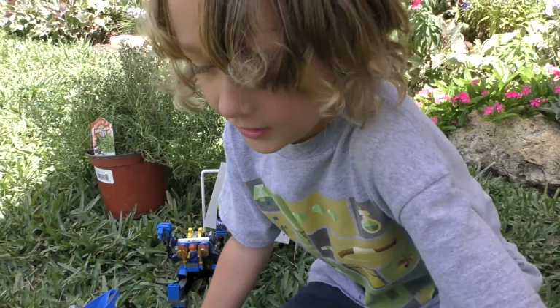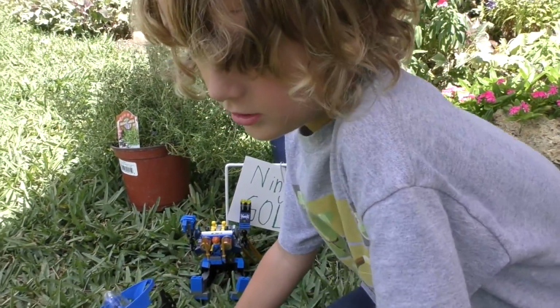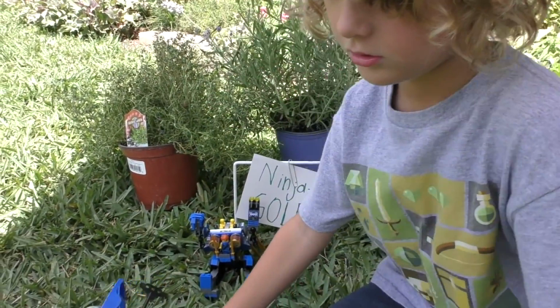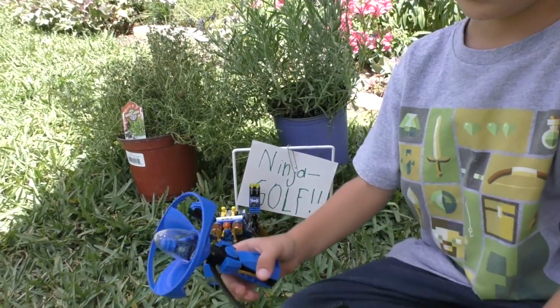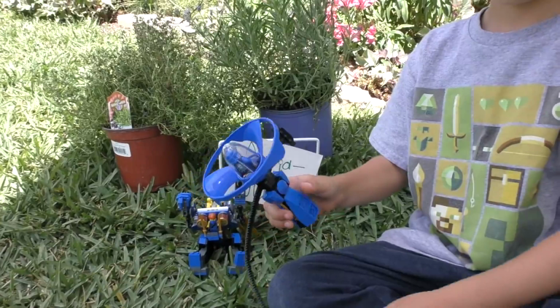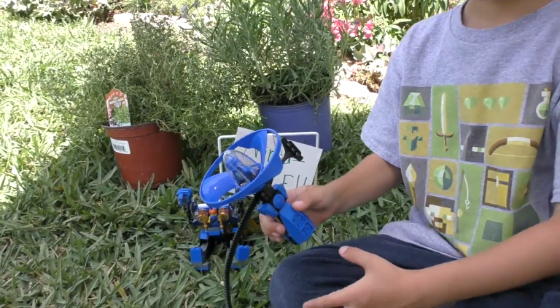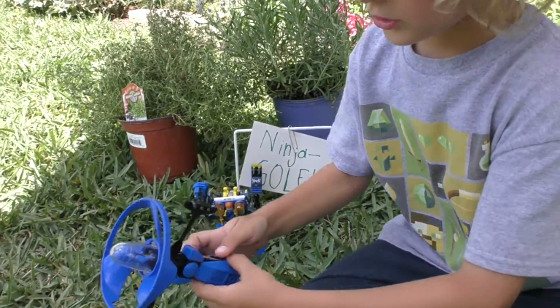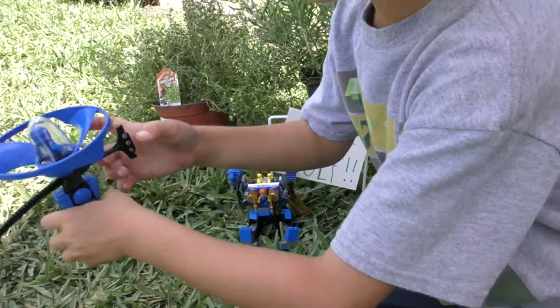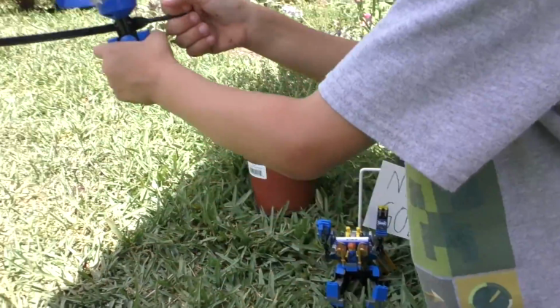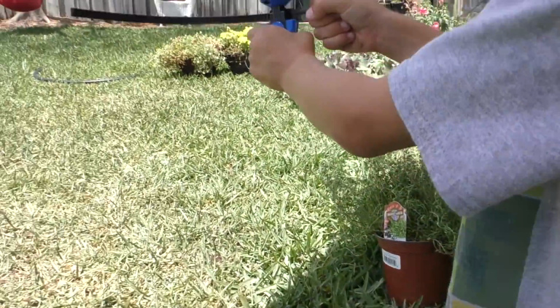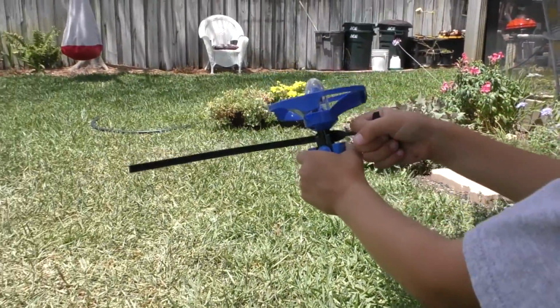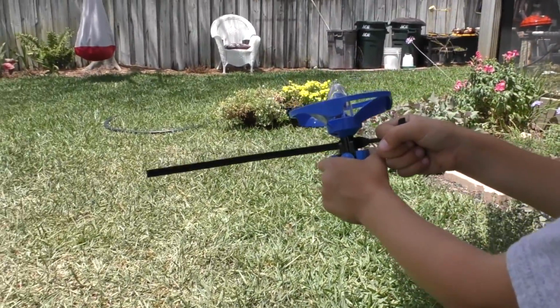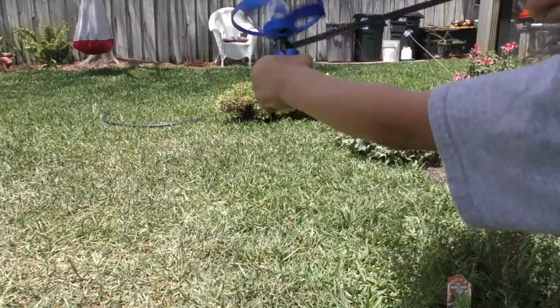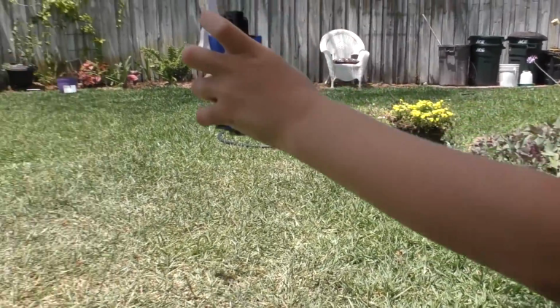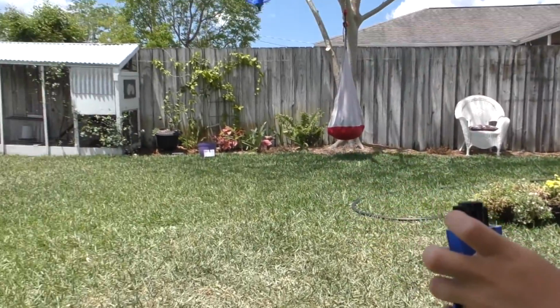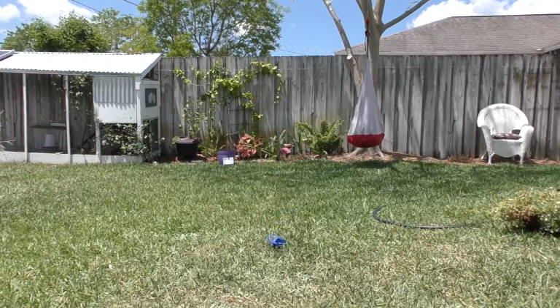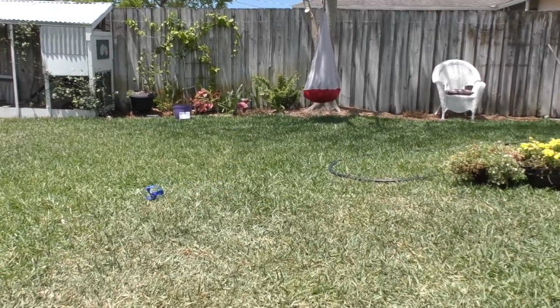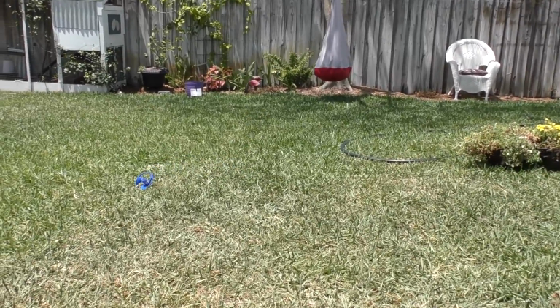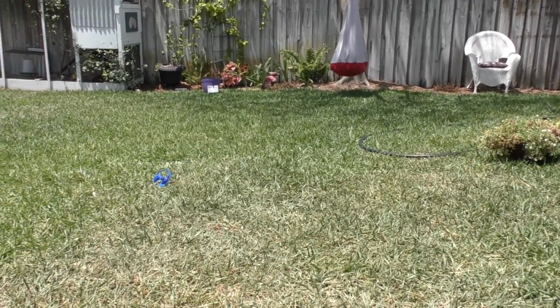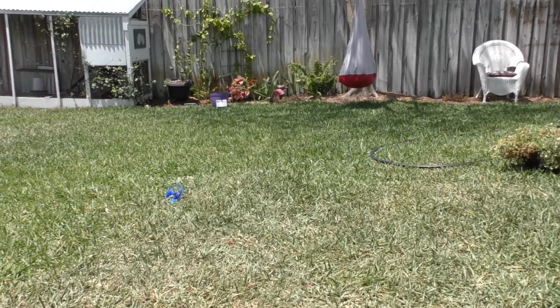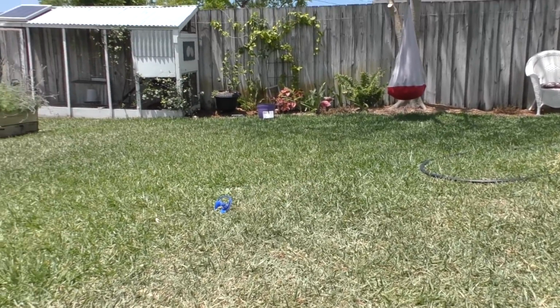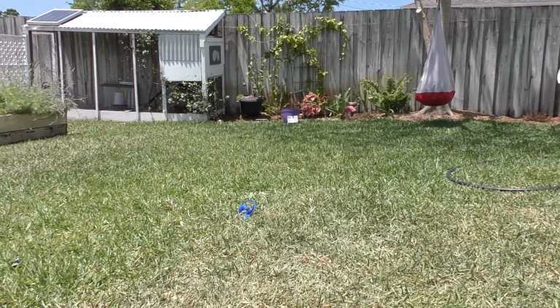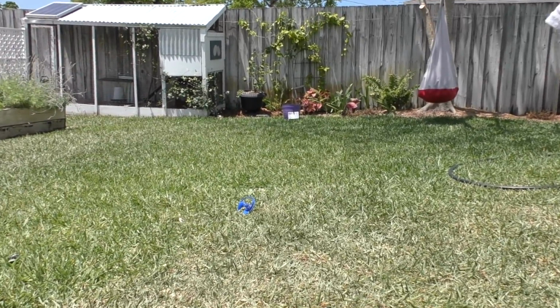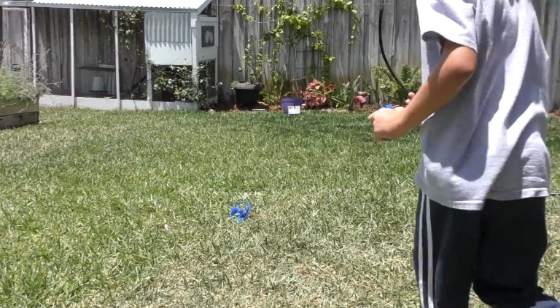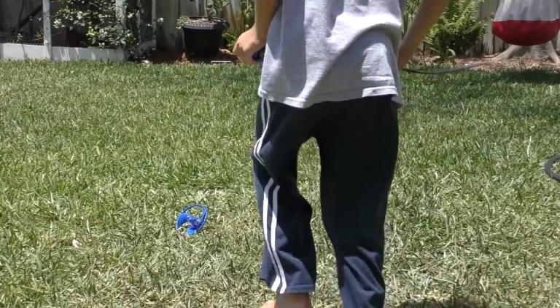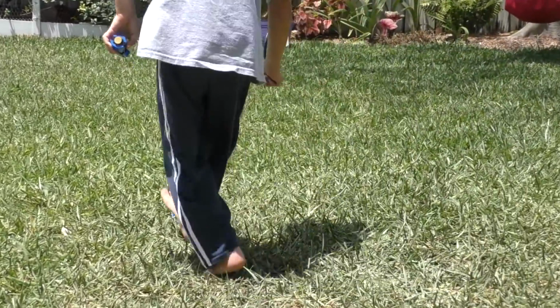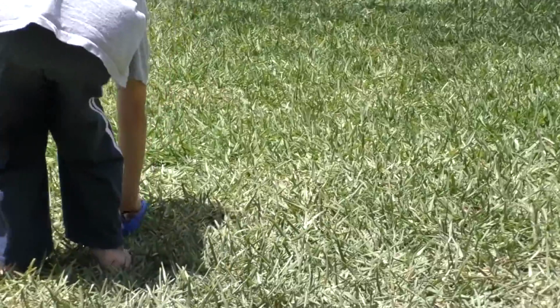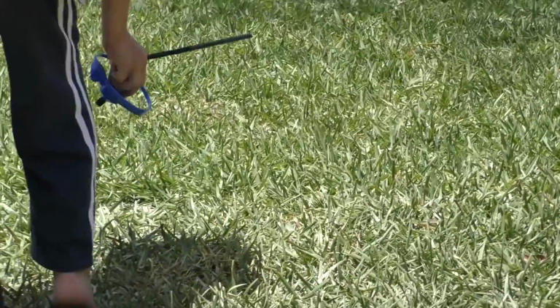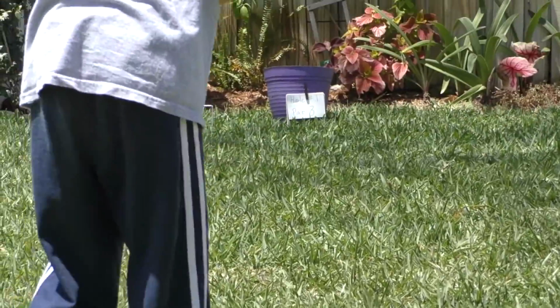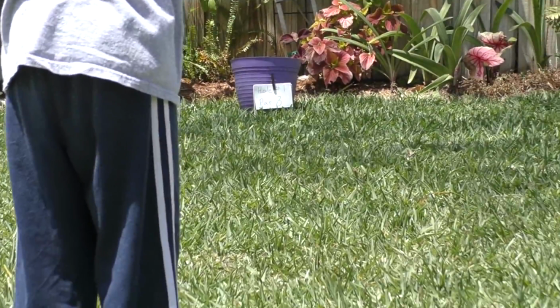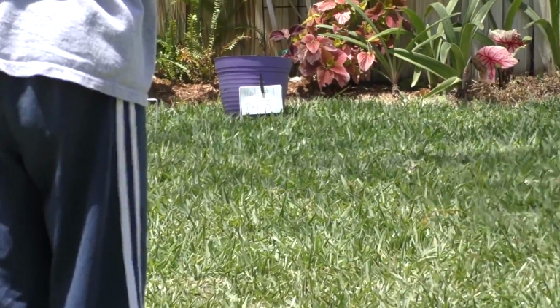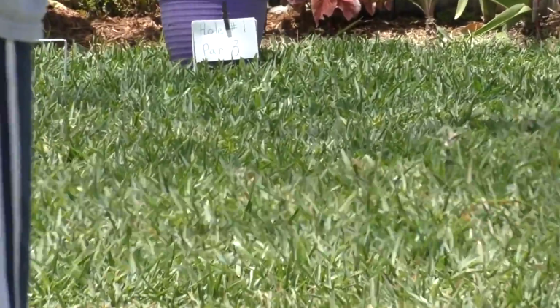Show us how it works. You pull the cord like this, and then it flies. And then you have to run over the earth and get it back to the core of the game.